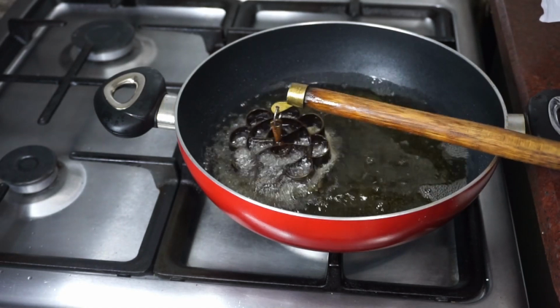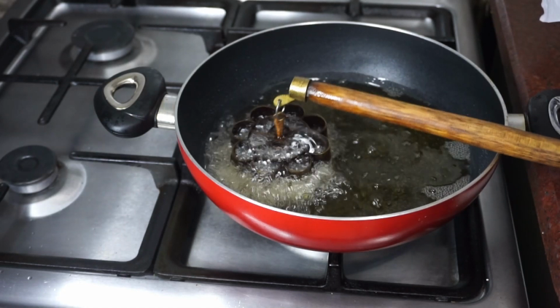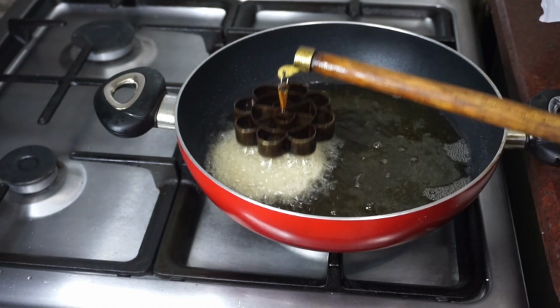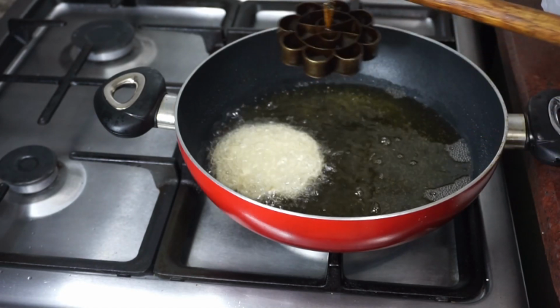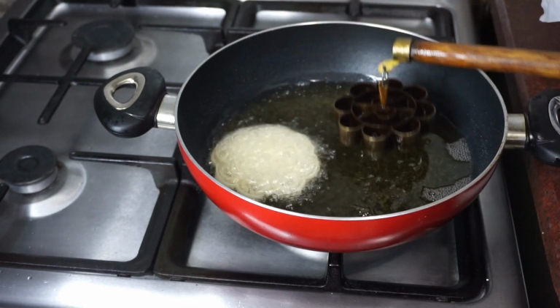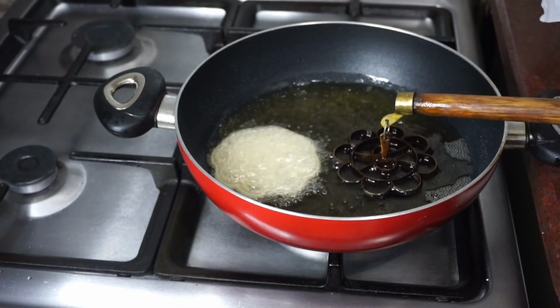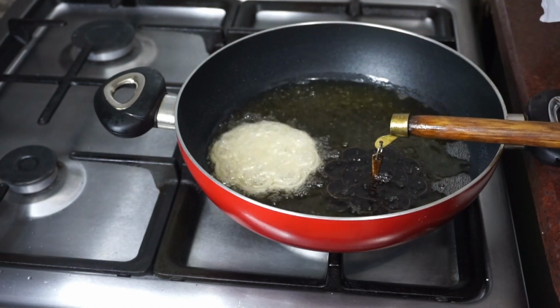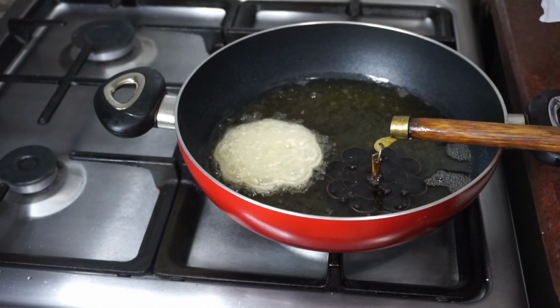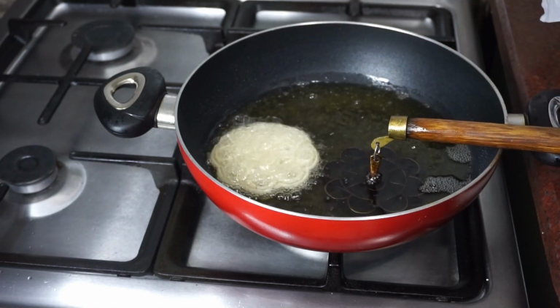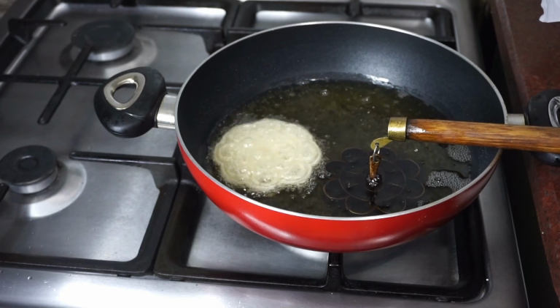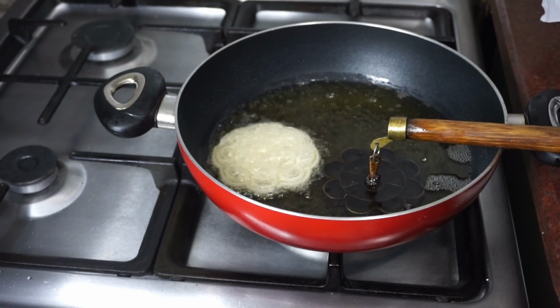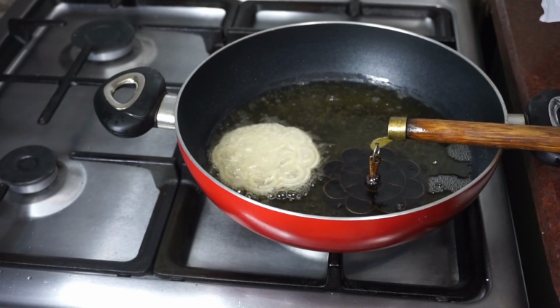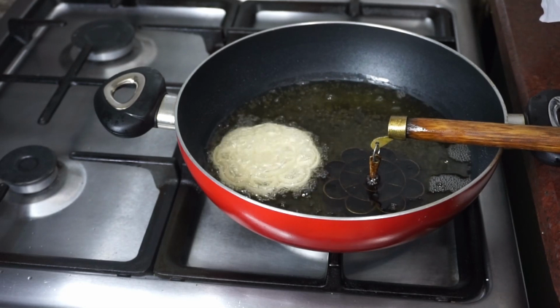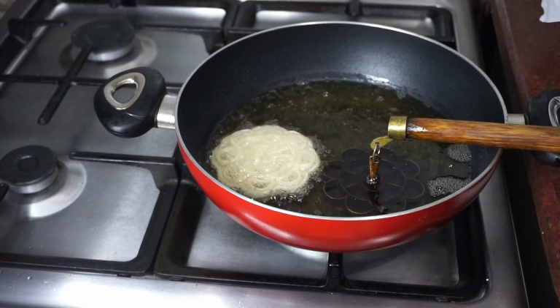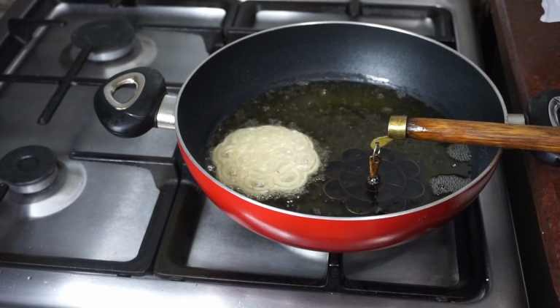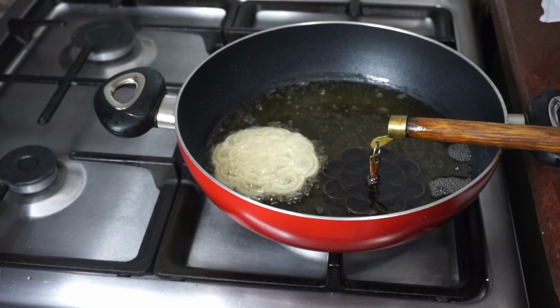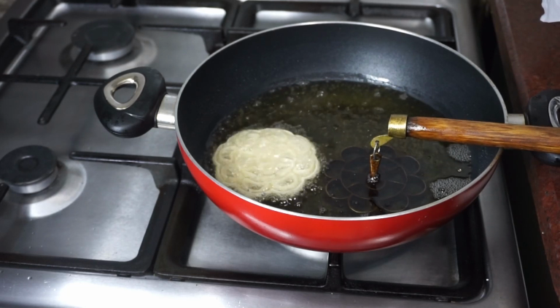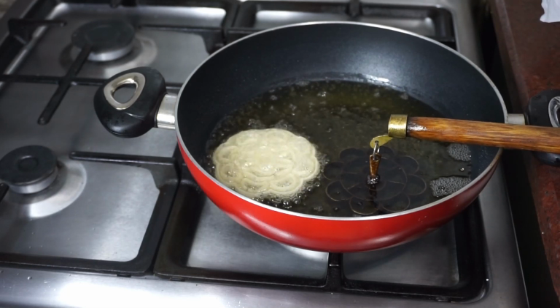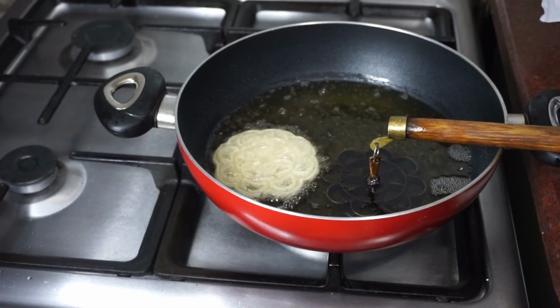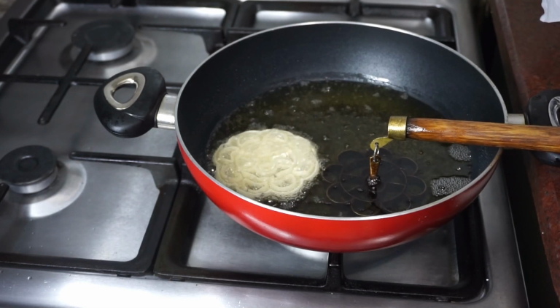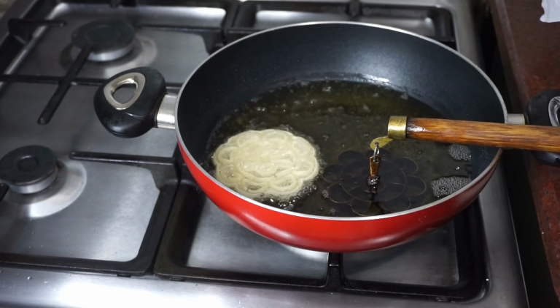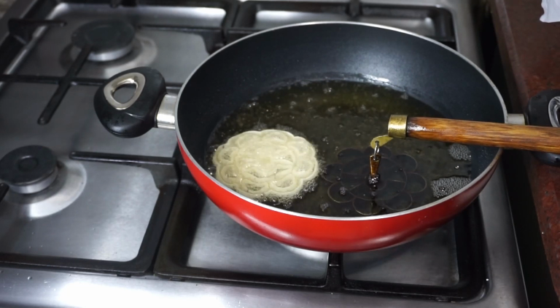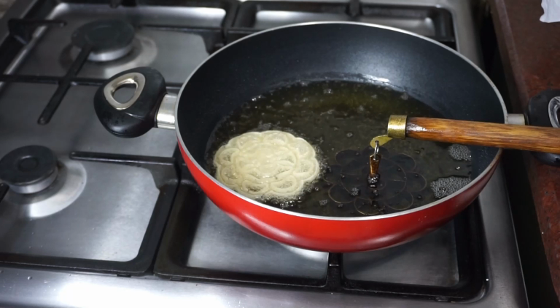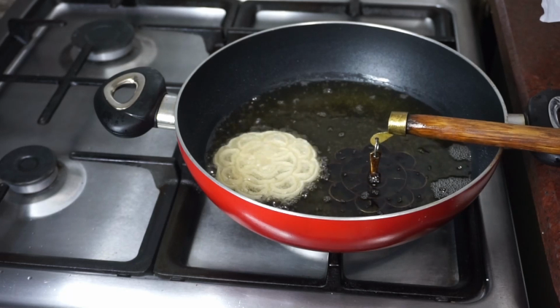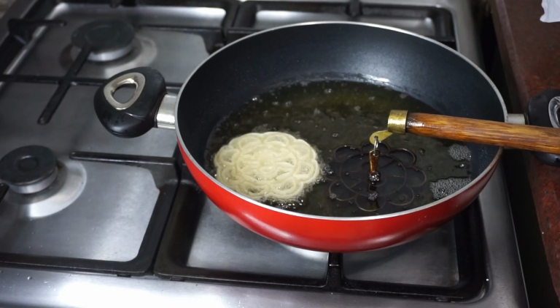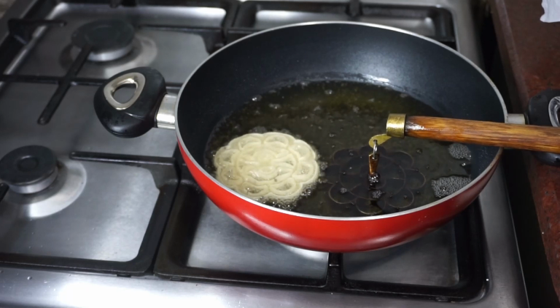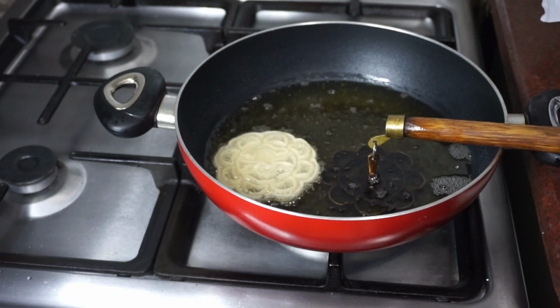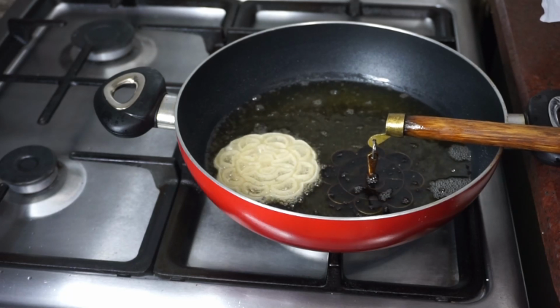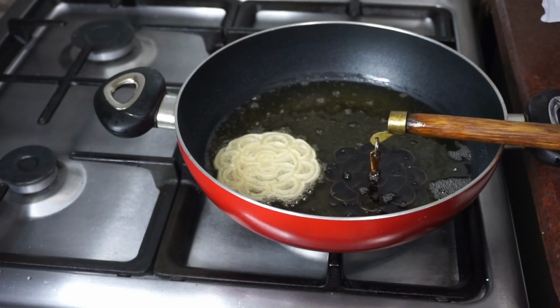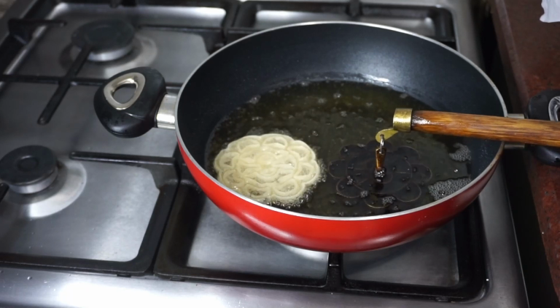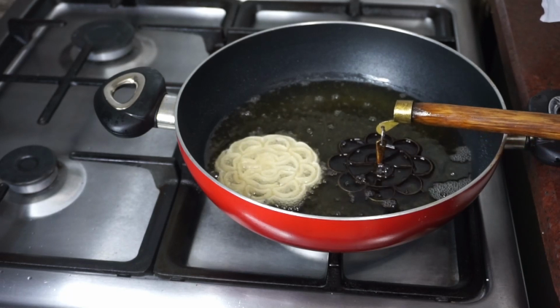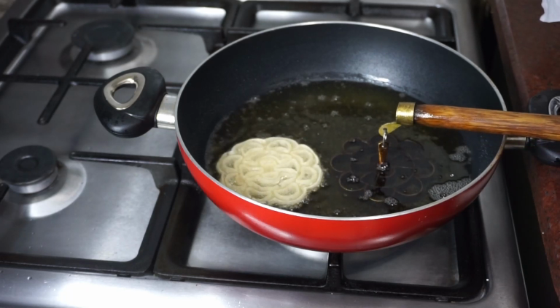Turn the dough. Work with the dough to do this. Save the dough.